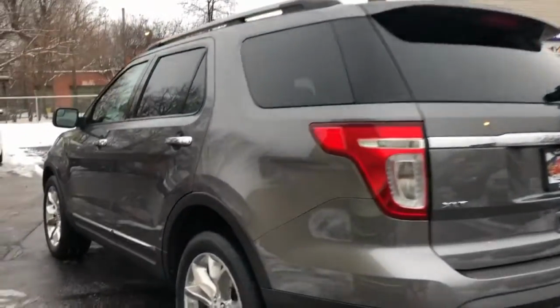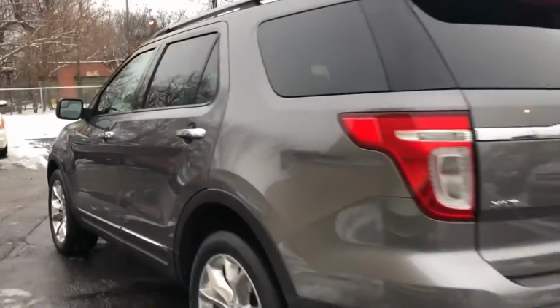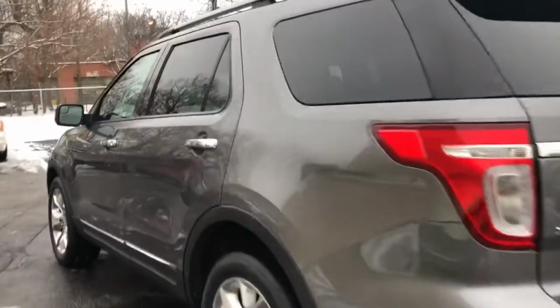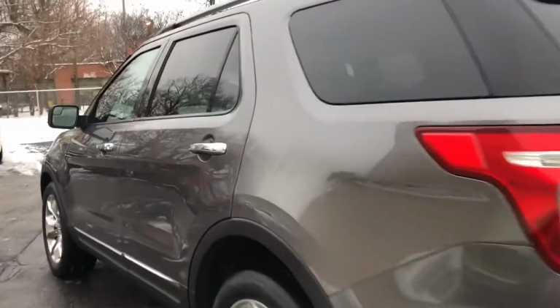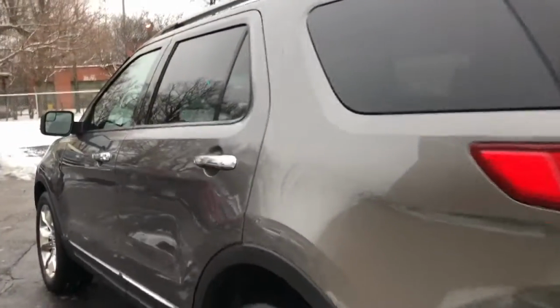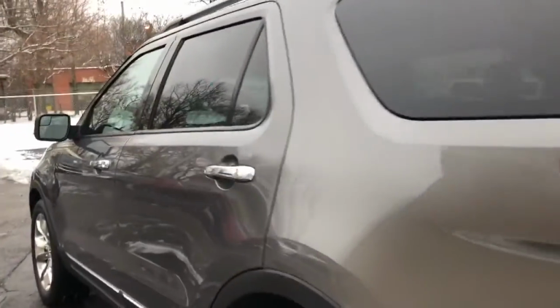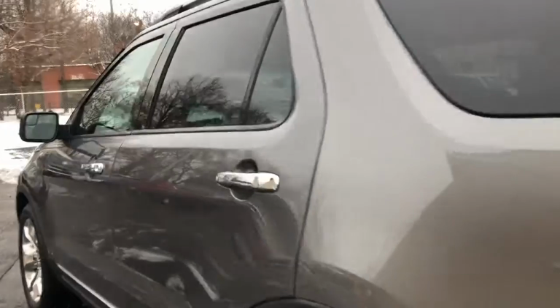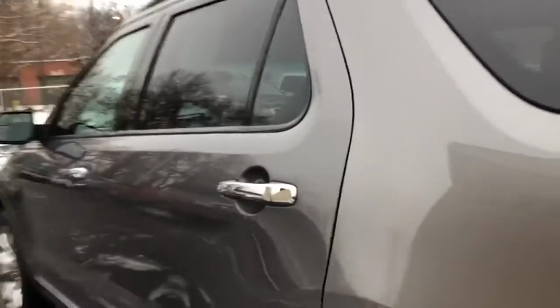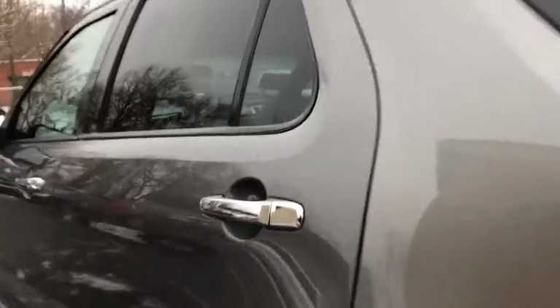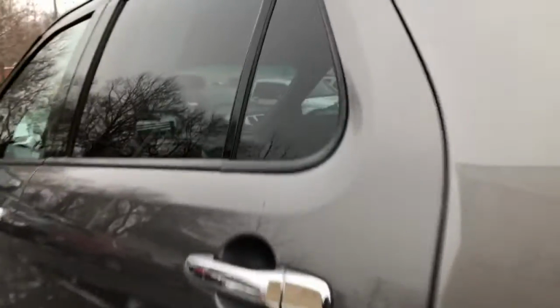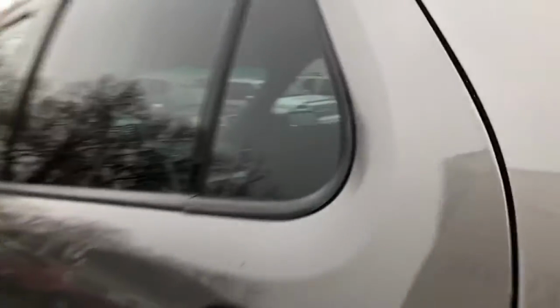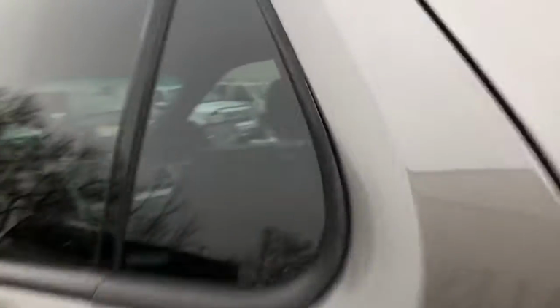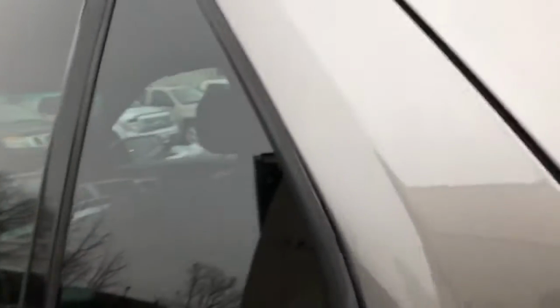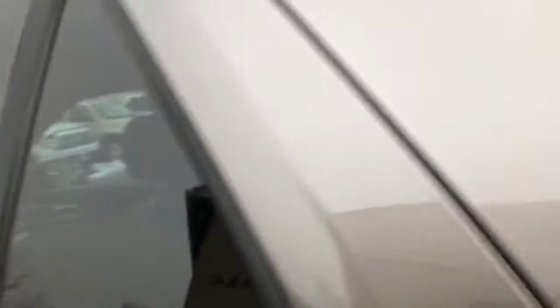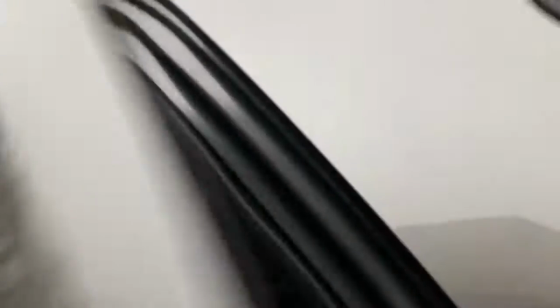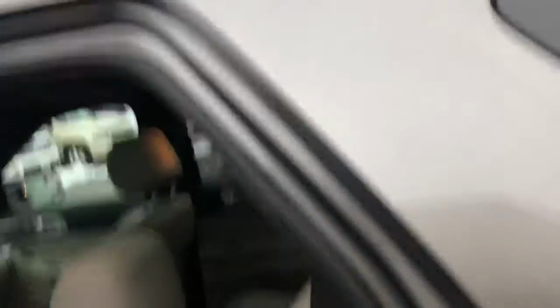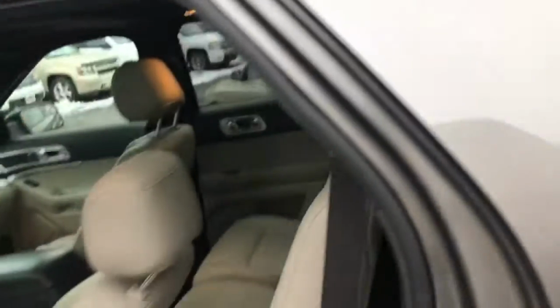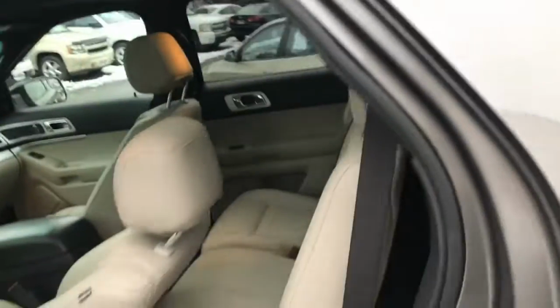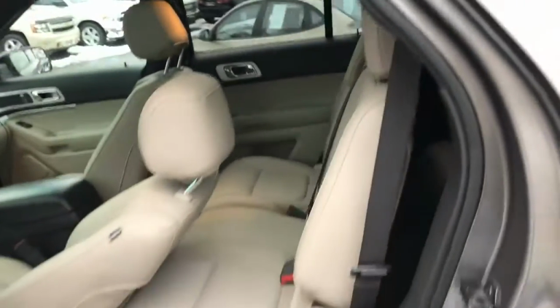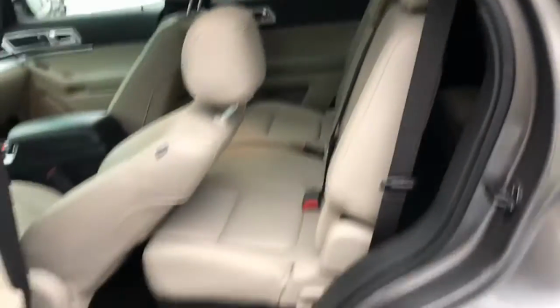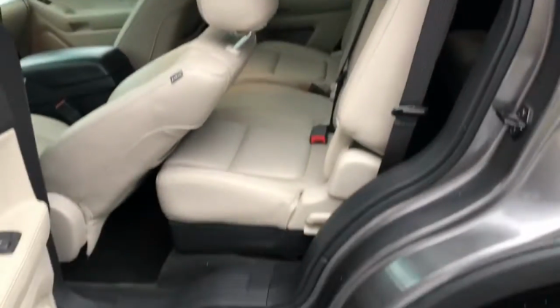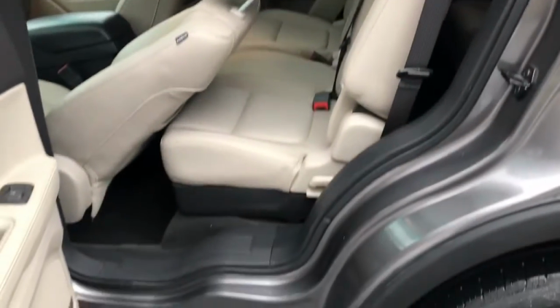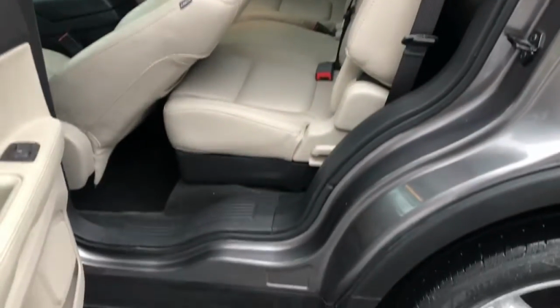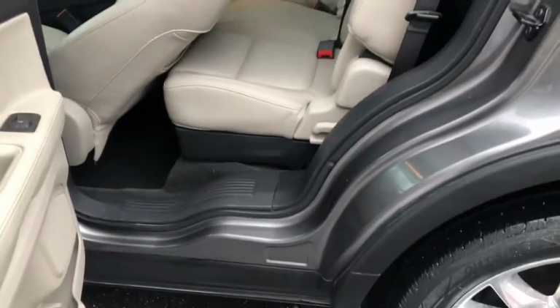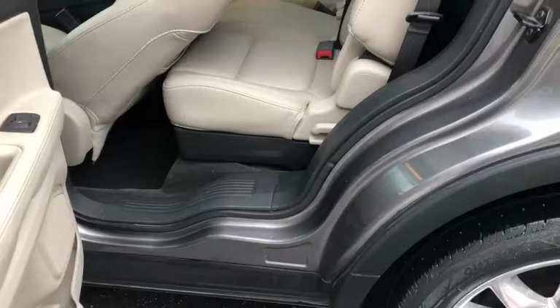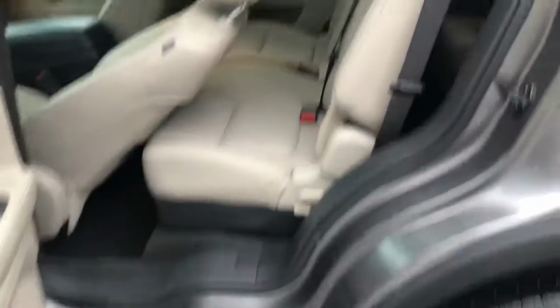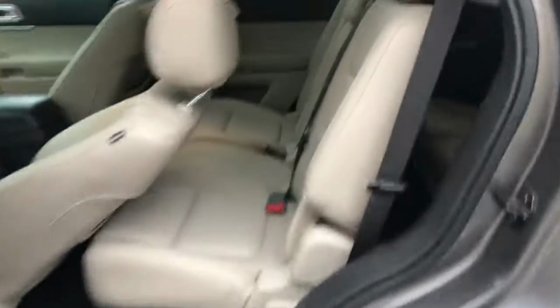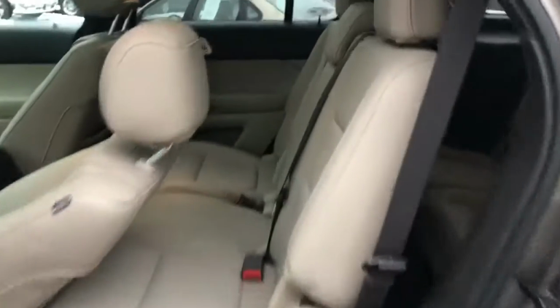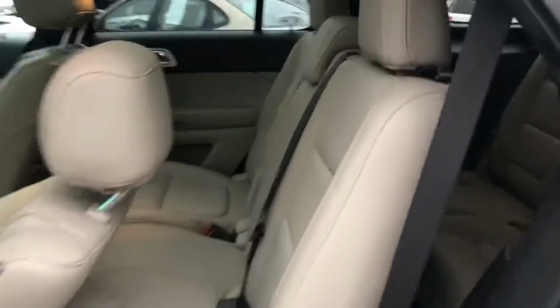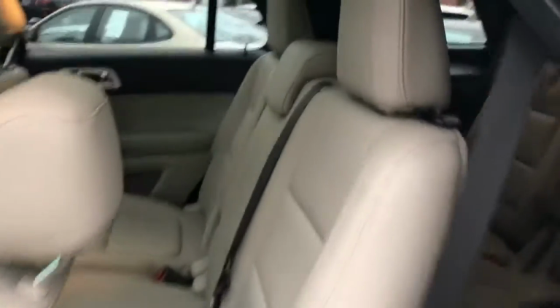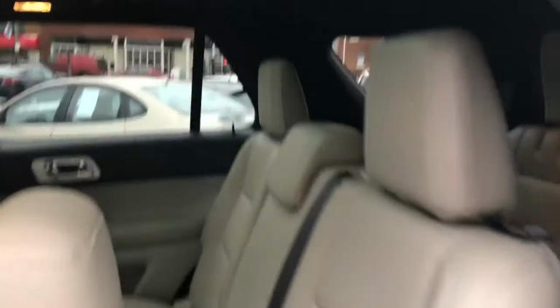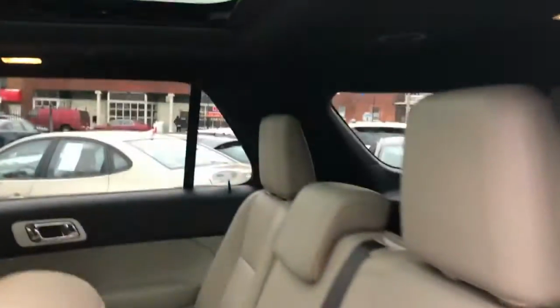Privacy glass, heated seats, third row fold-away seat. Non-smoker, clean trunk.